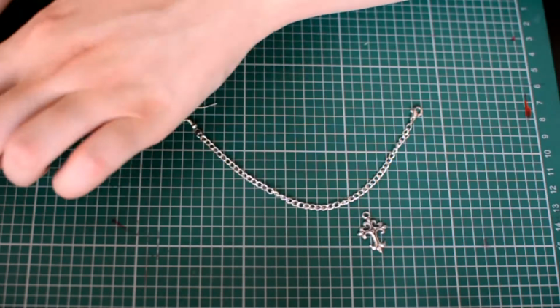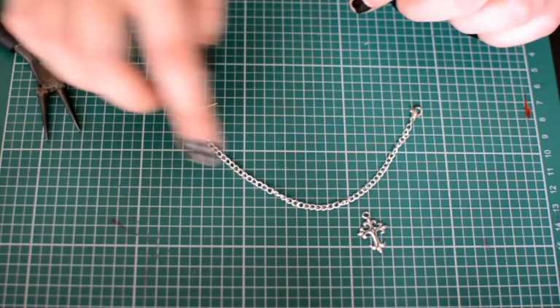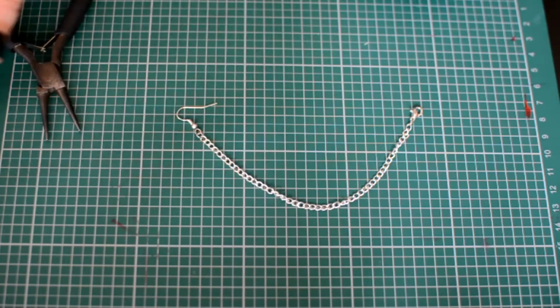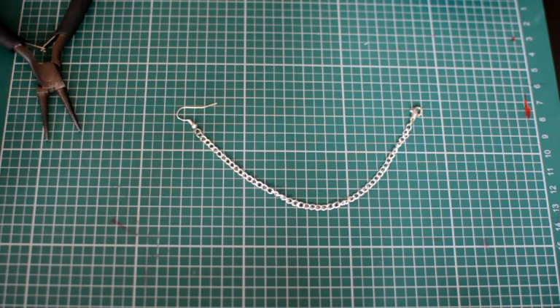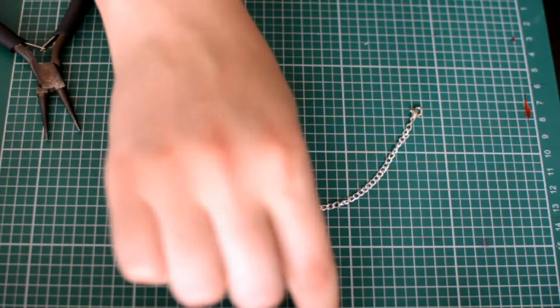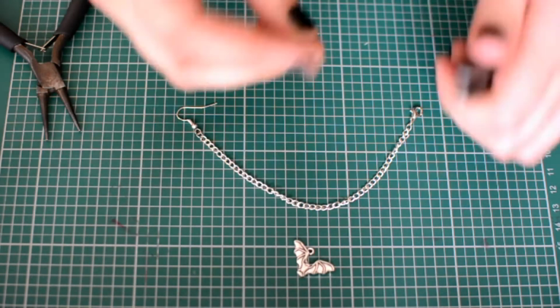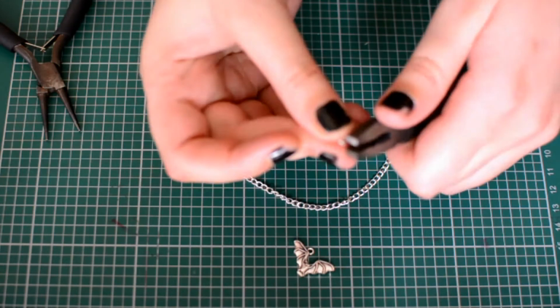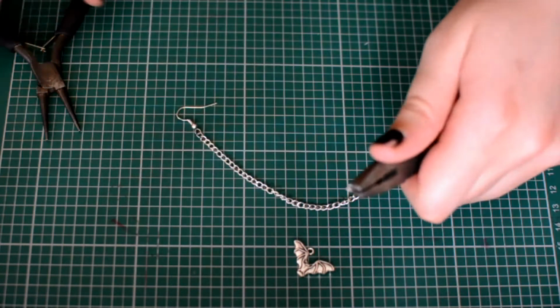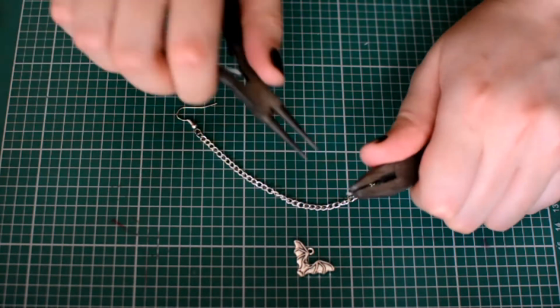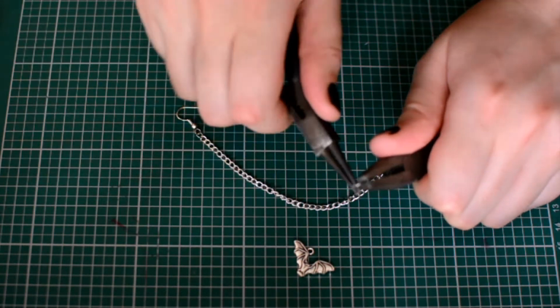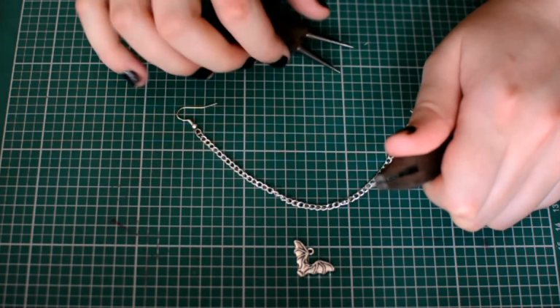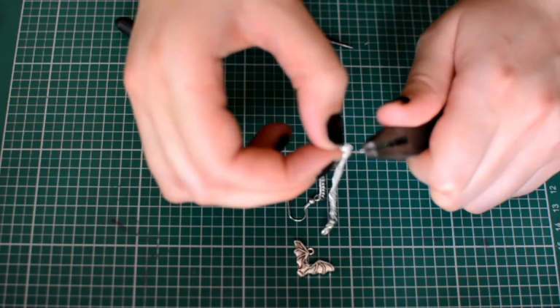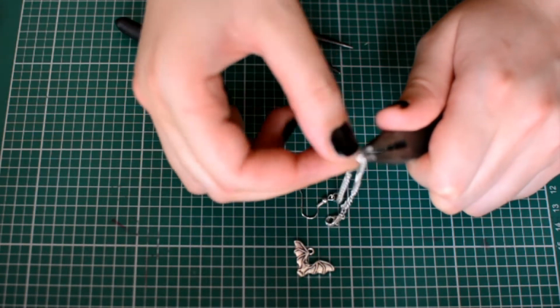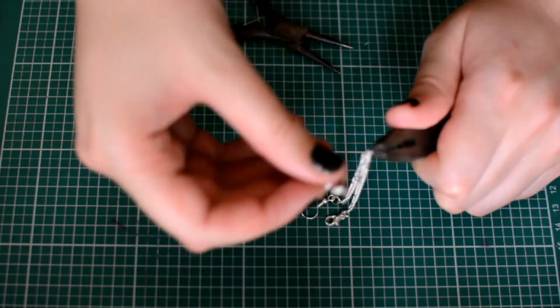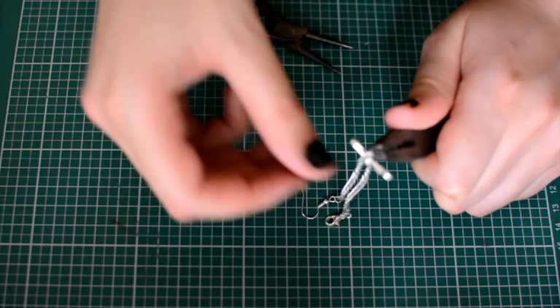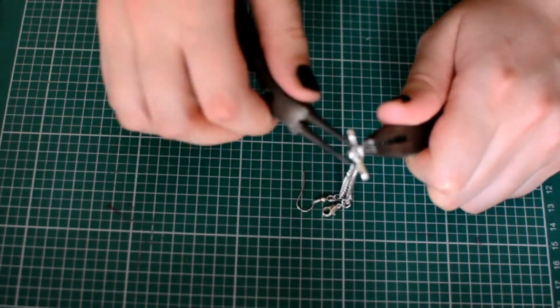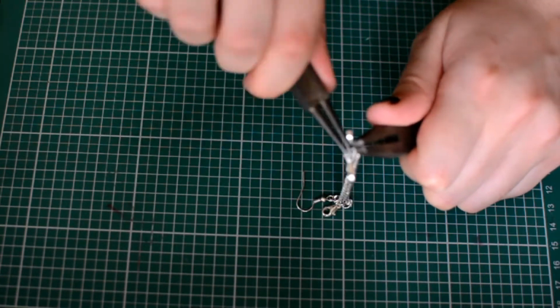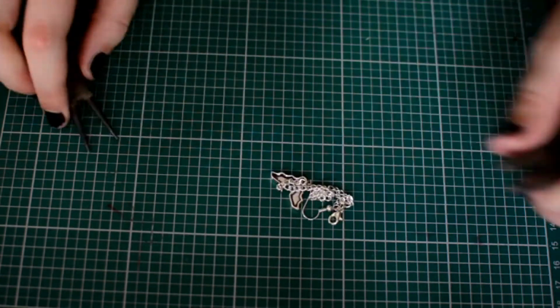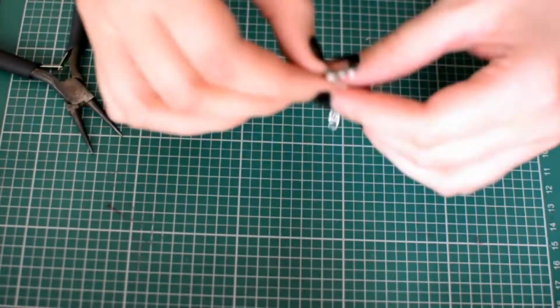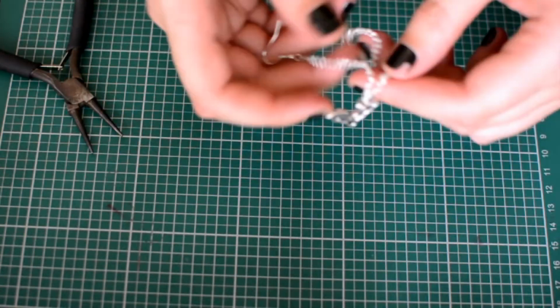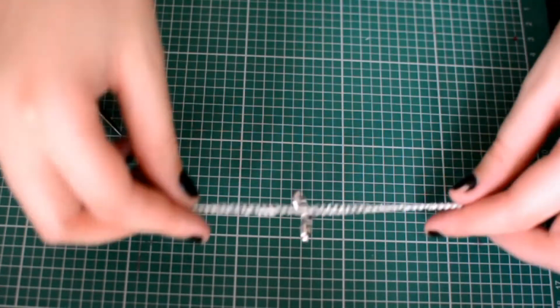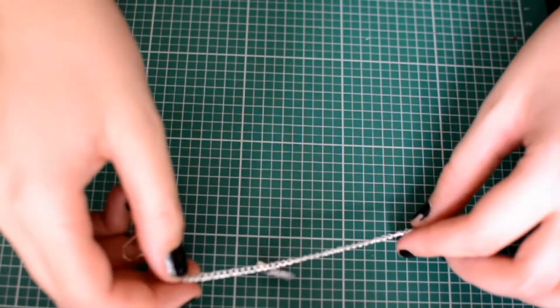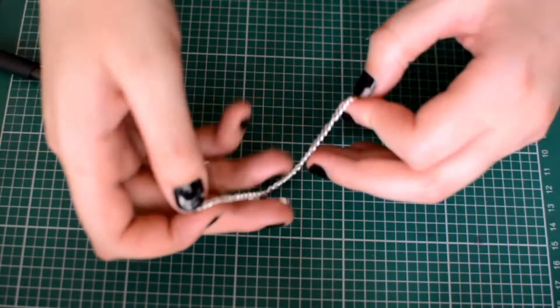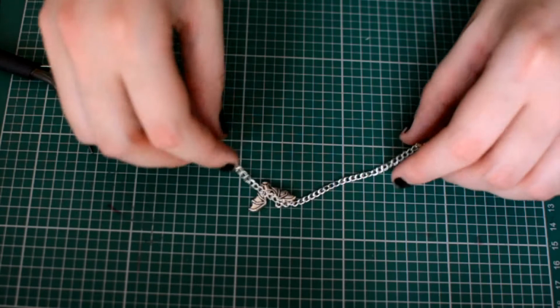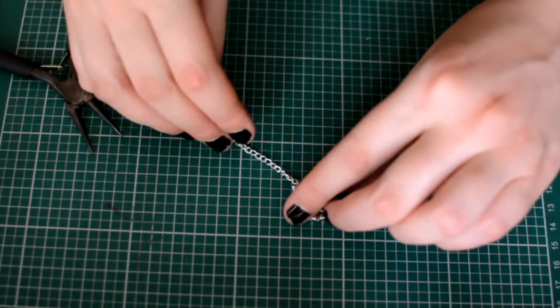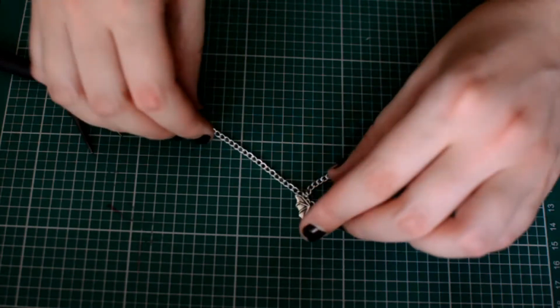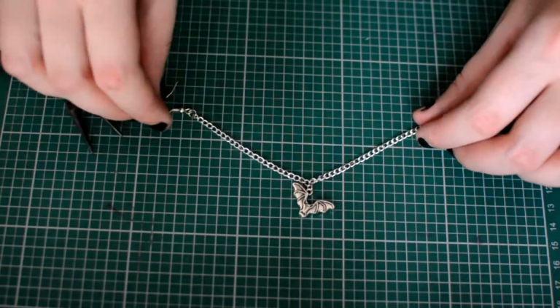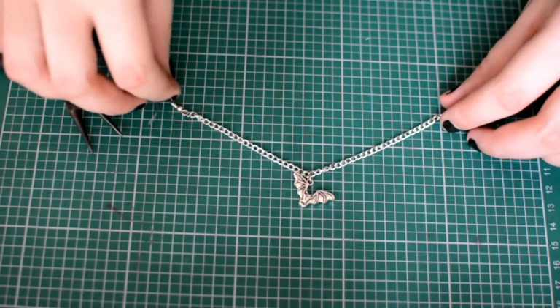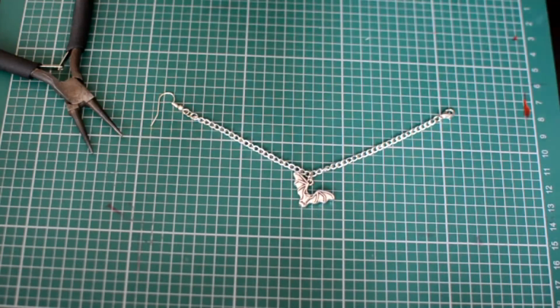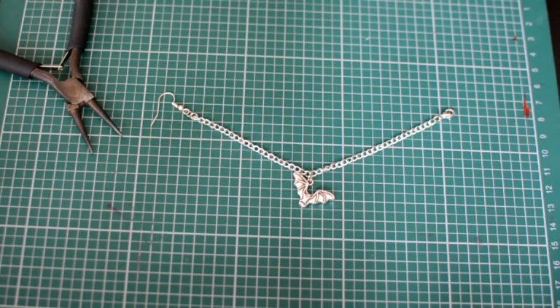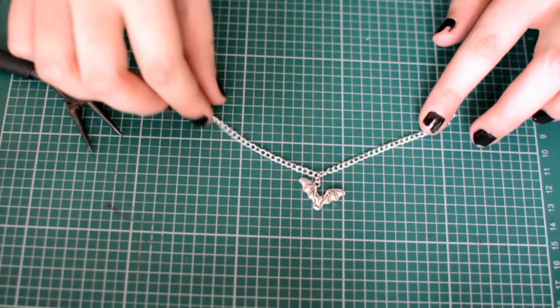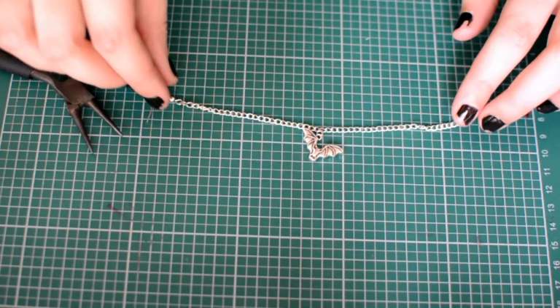To add a jewelry finding, take a jump ring, take the finding, open up the jump ring, attach it to the chain, attach the finding, and then close the jump ring again. This is really simple and this is how I create most of my nose to ear chains that are made out of chain.